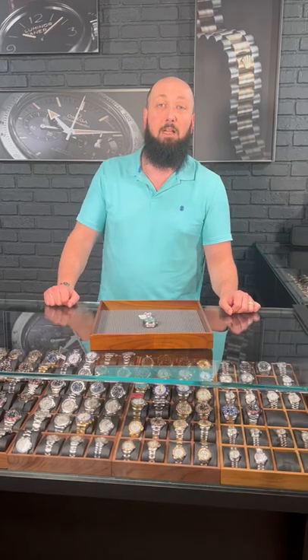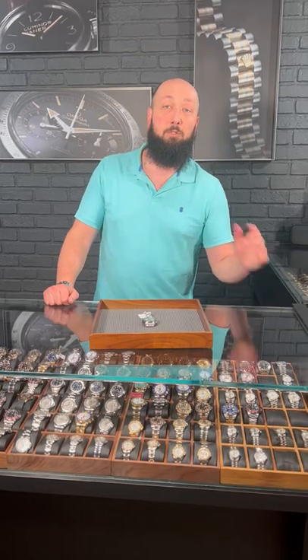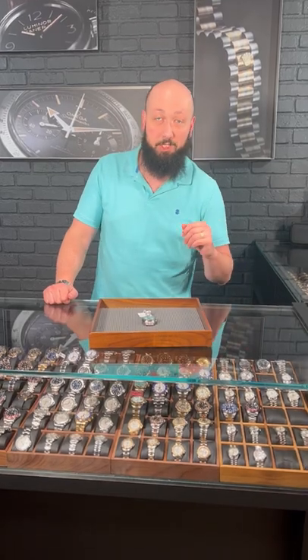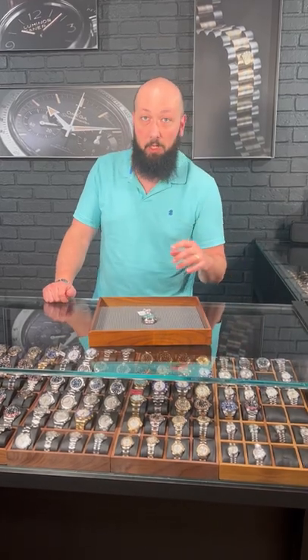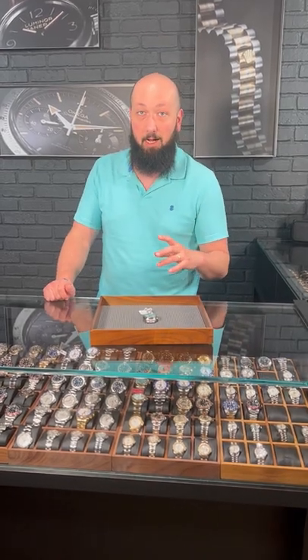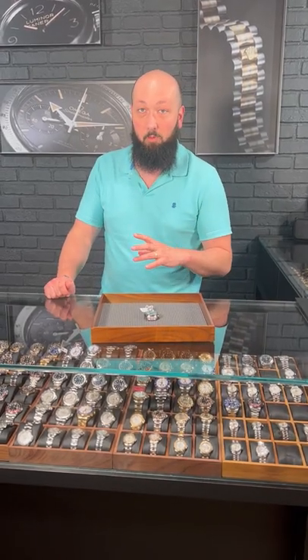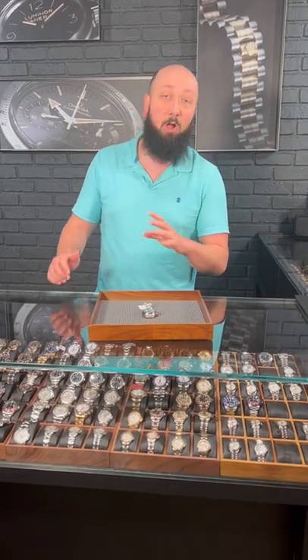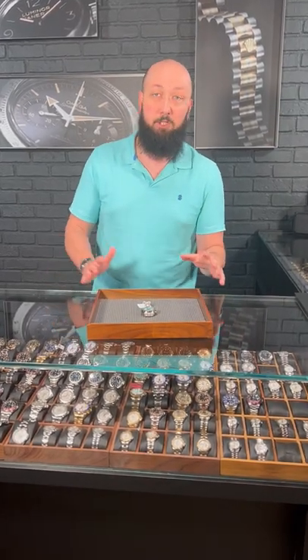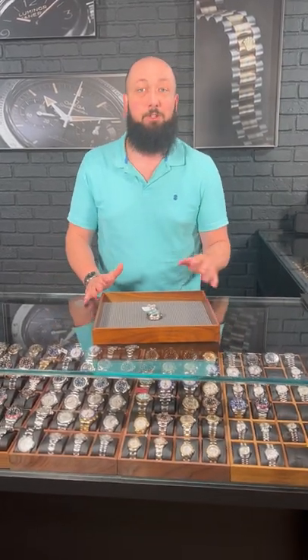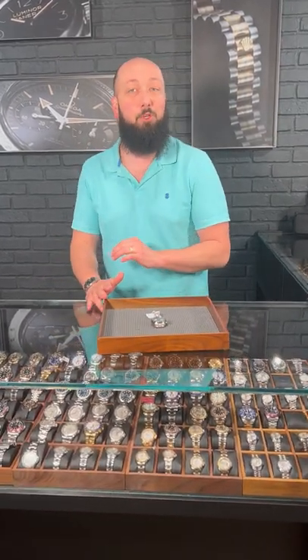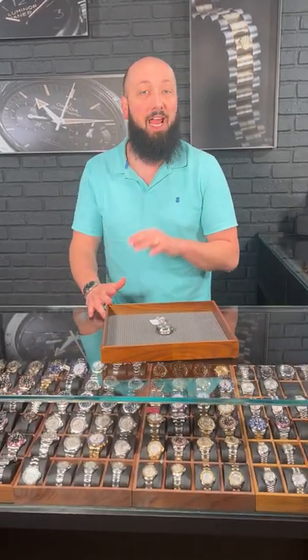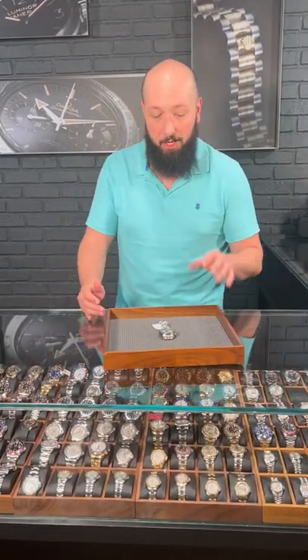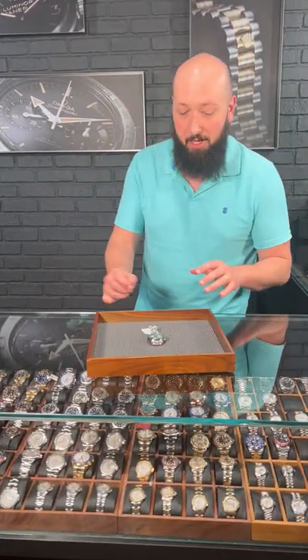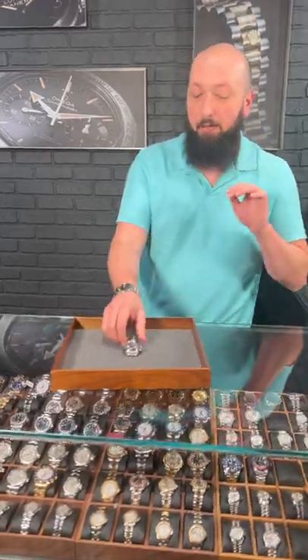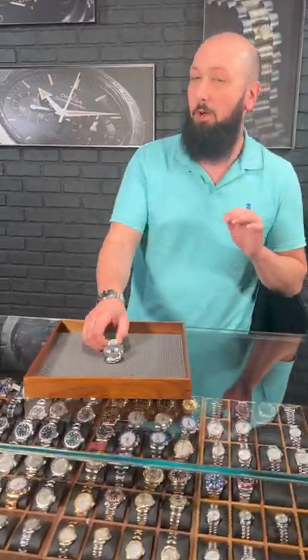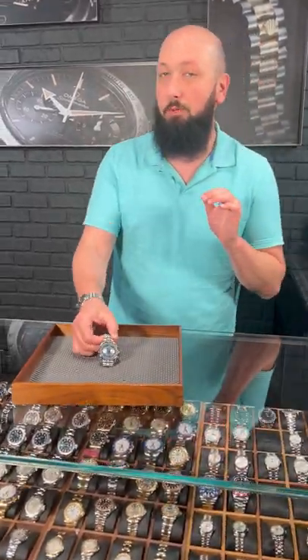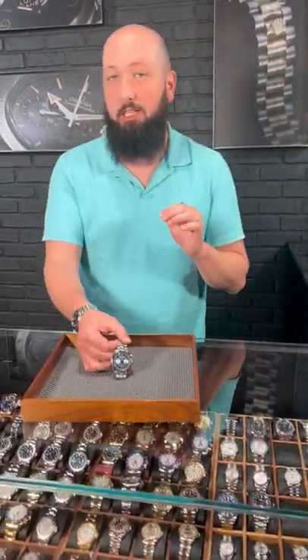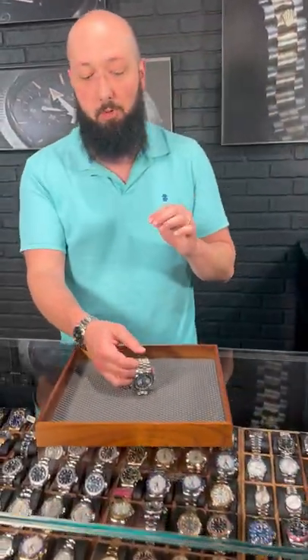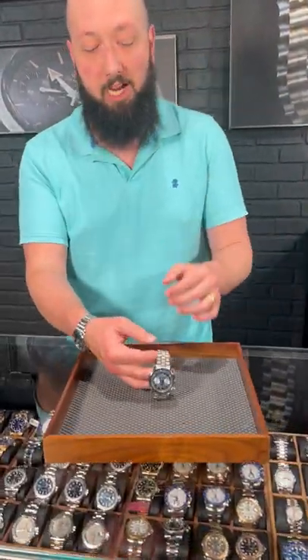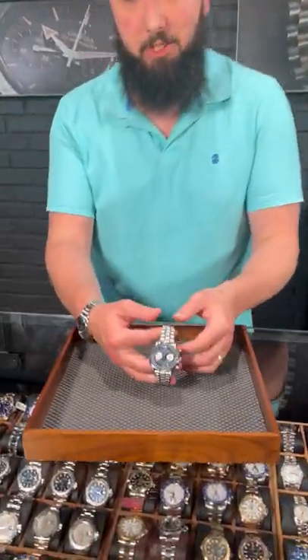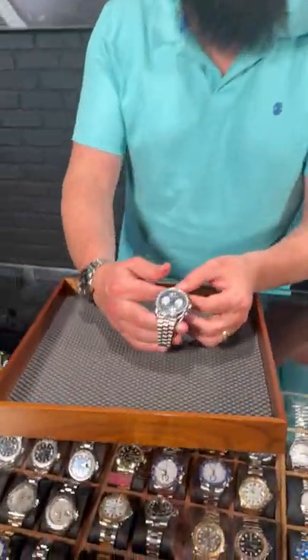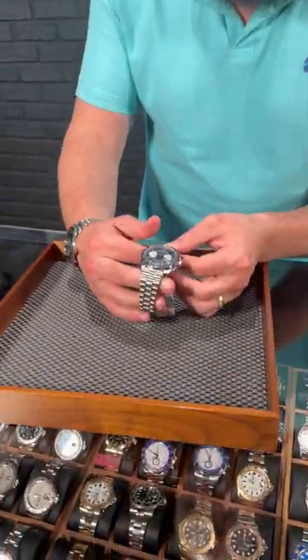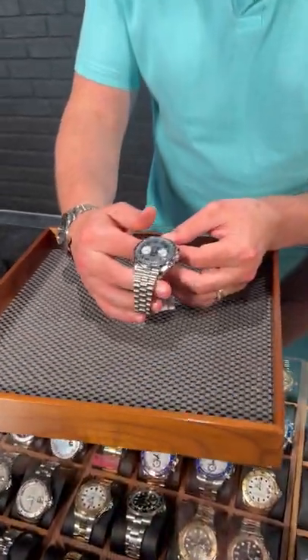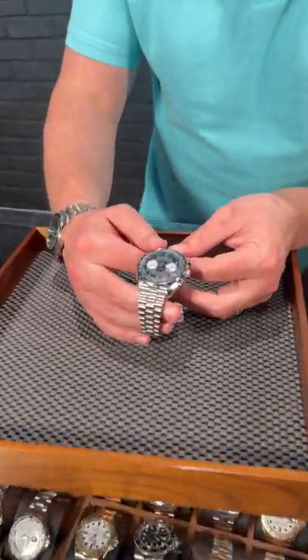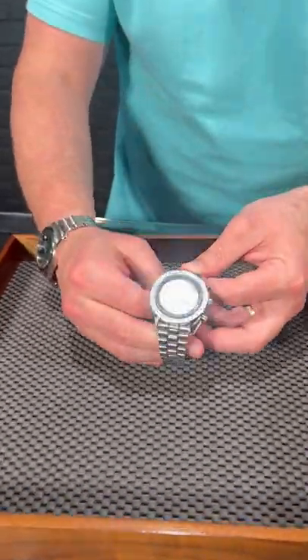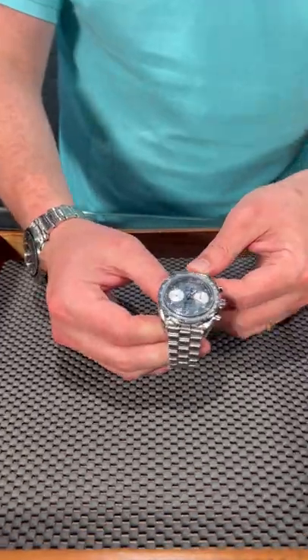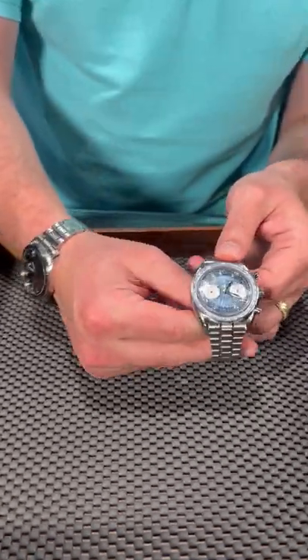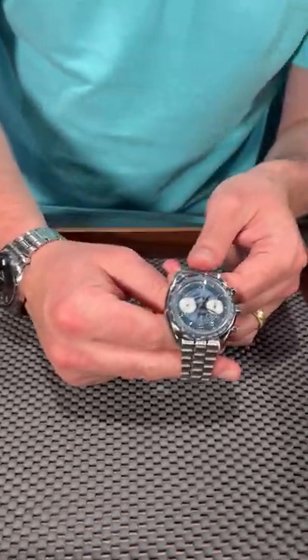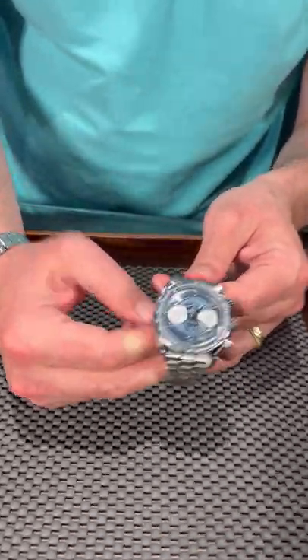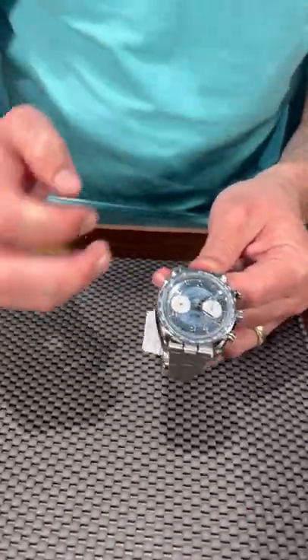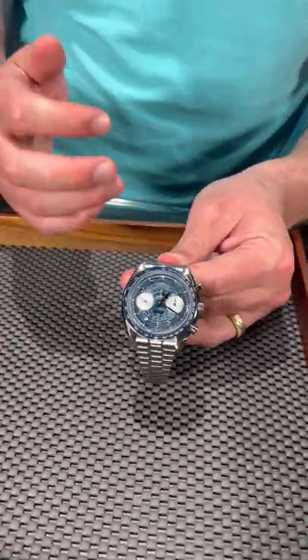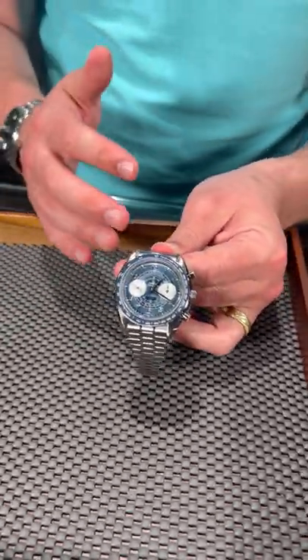Blake from SwissWatchExpo here. You know all about our Speedmaster collection — we've got a ton of them. But few are as unique as this one, which Omega just came out with. This is a Chronoscape Speedmaster, and a lot of things make this watch unique.